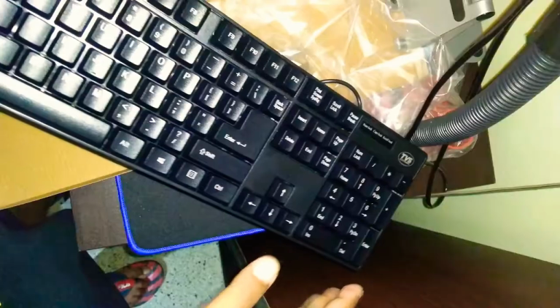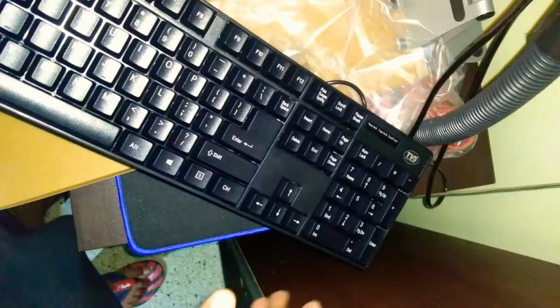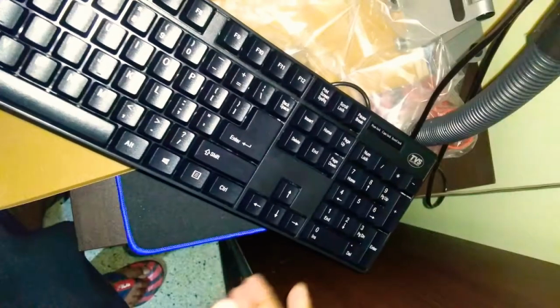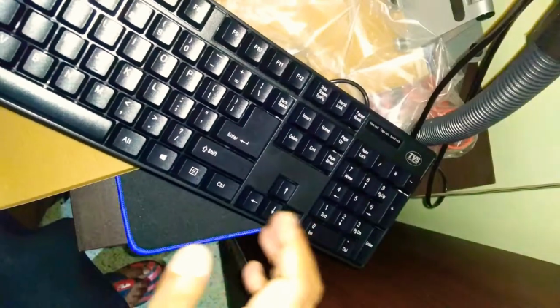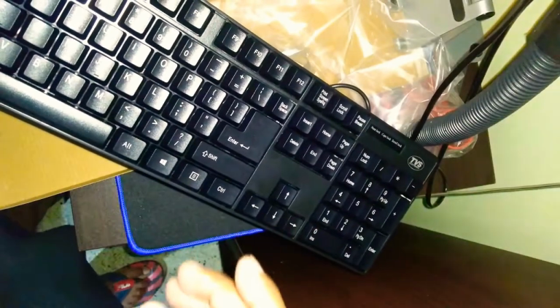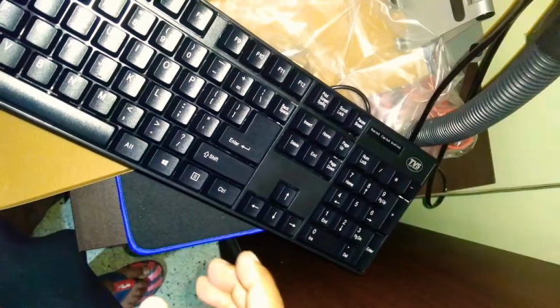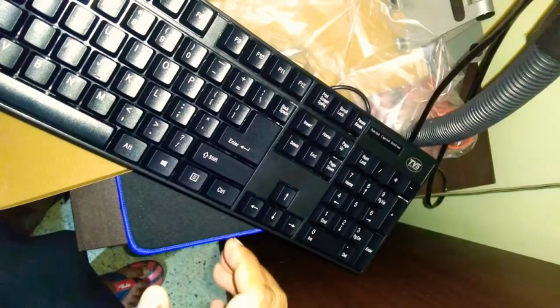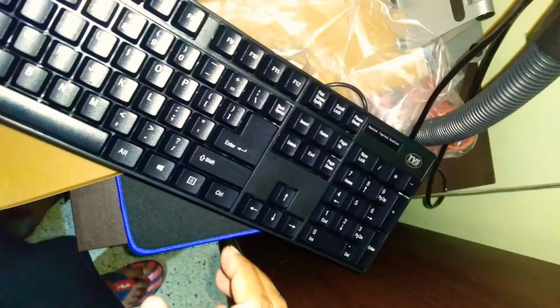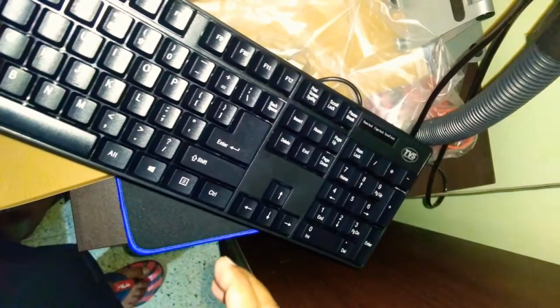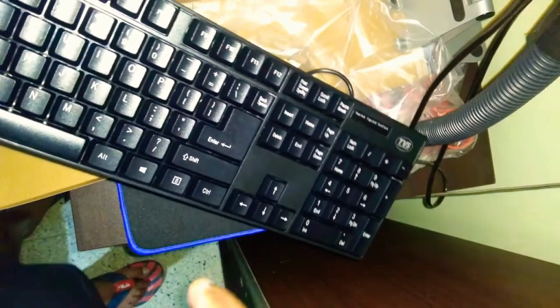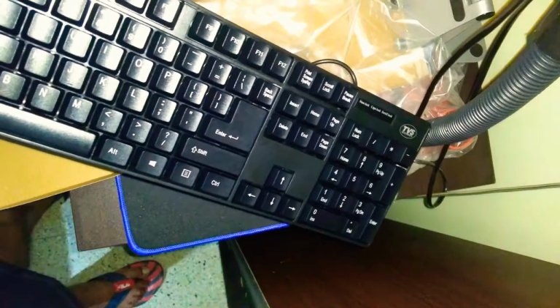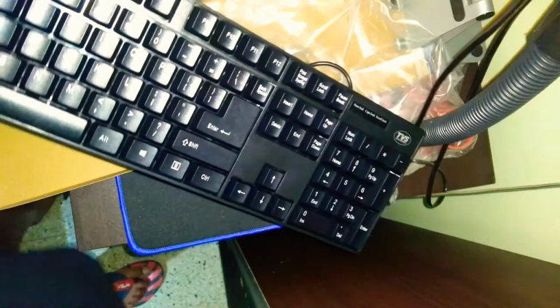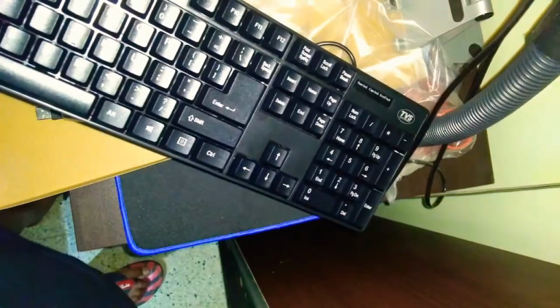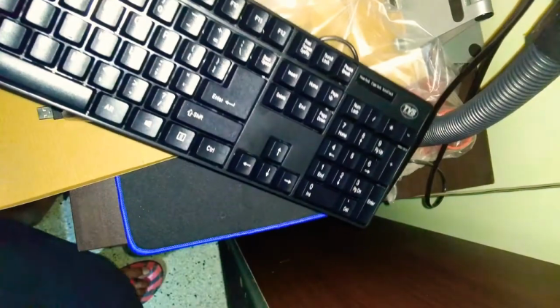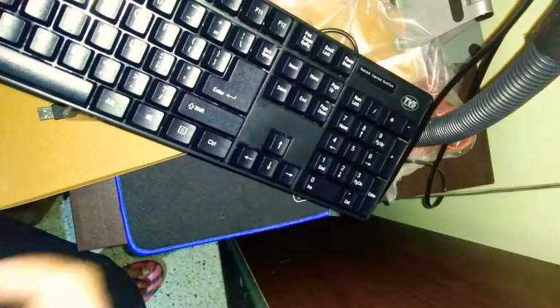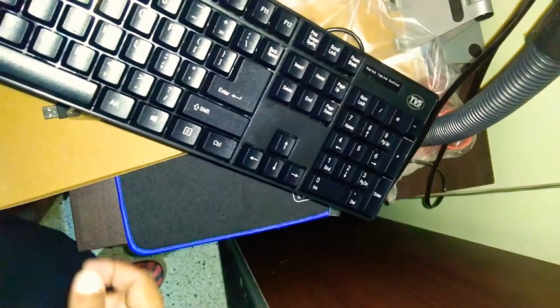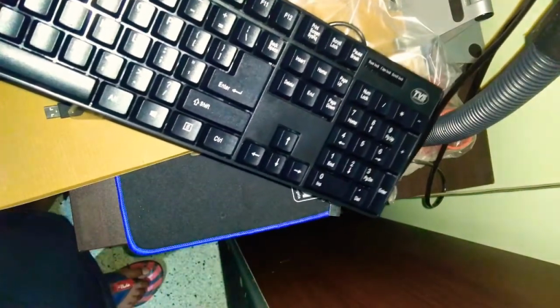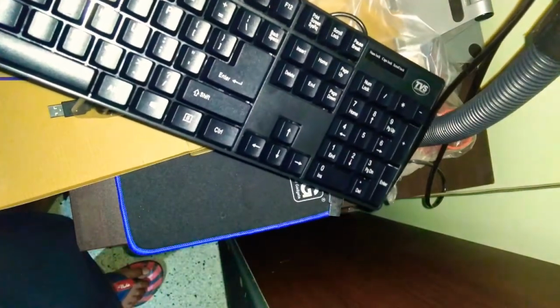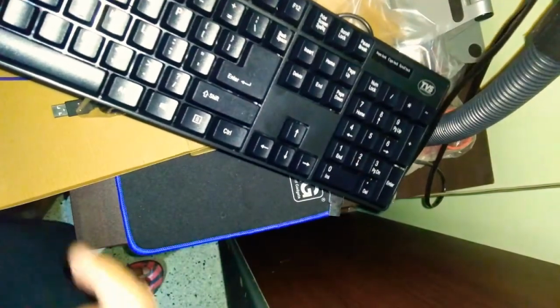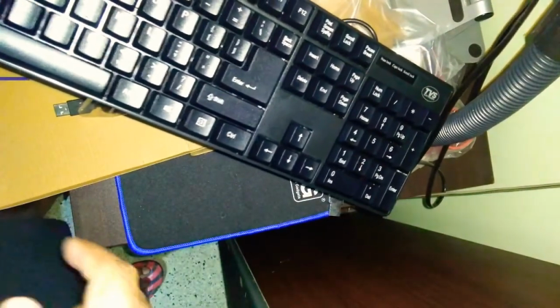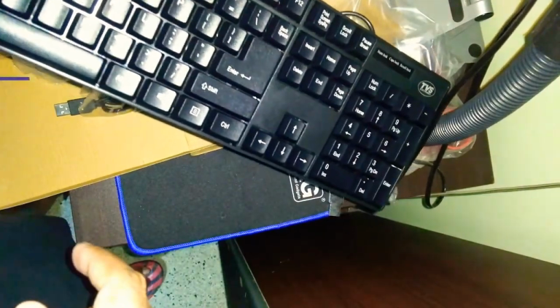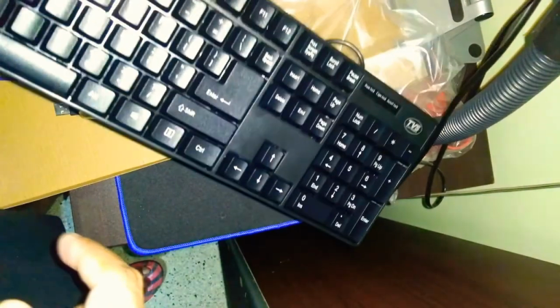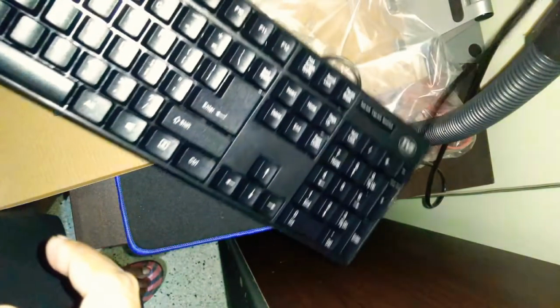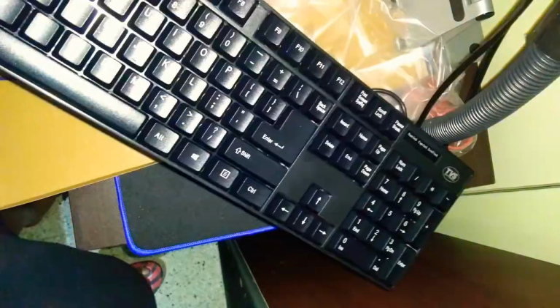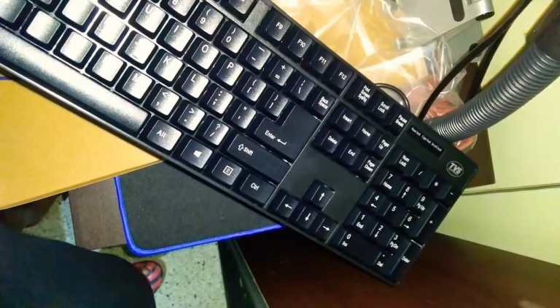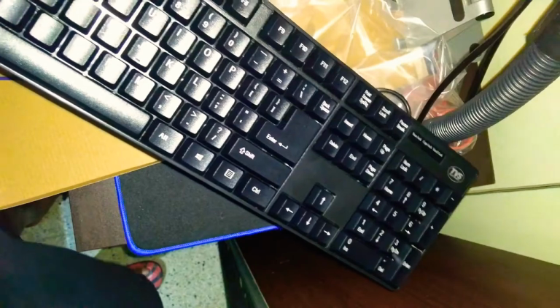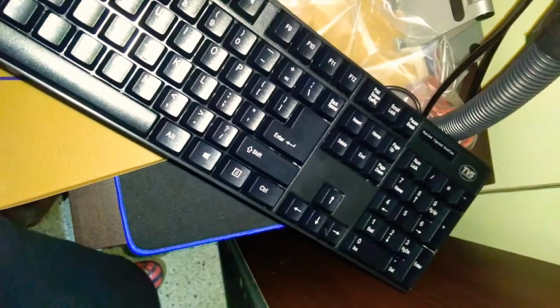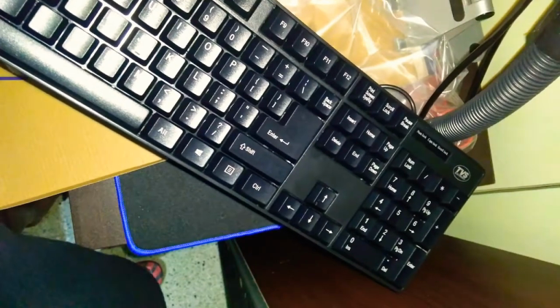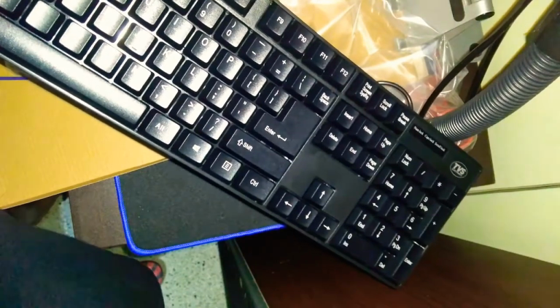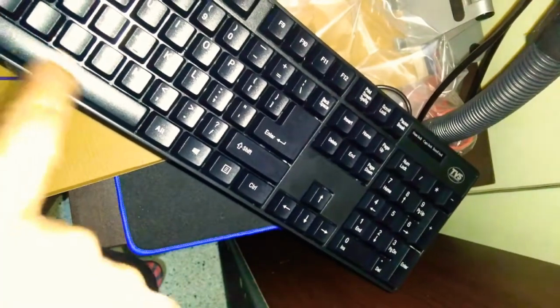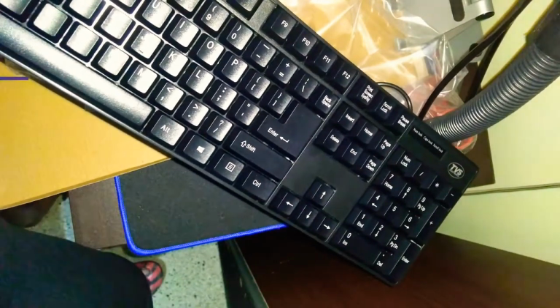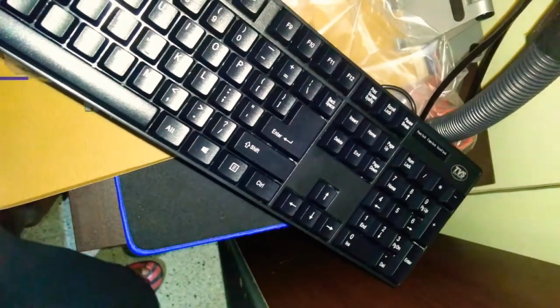Quick typing test — the typing works well. Thanks for watching the review. It's a very nice keyboard.